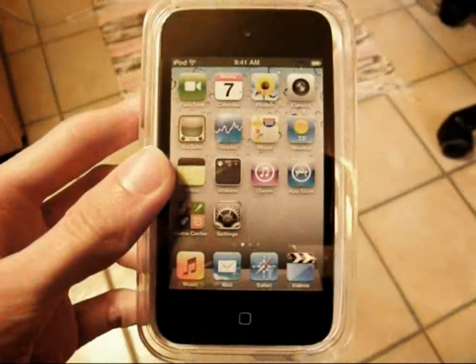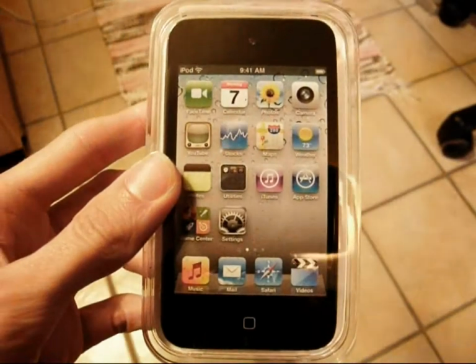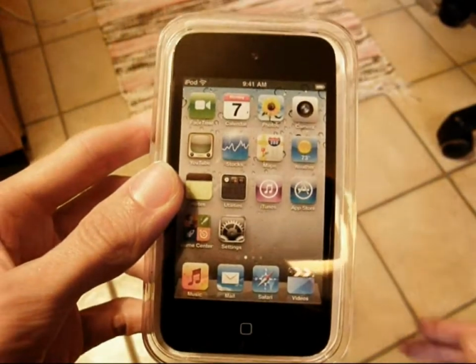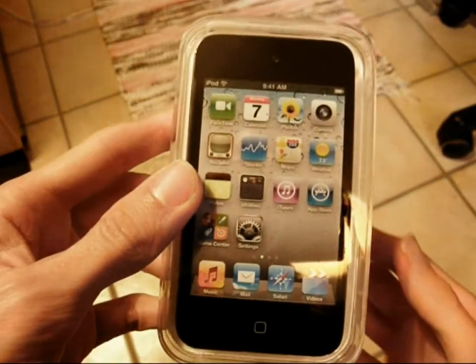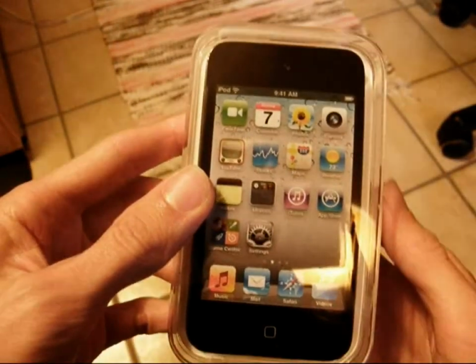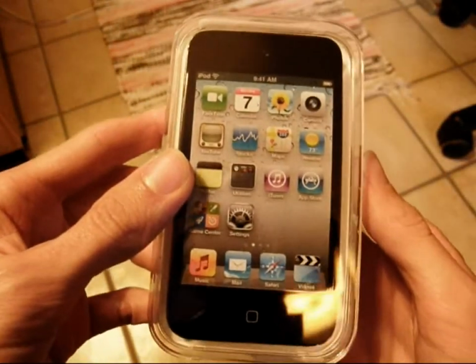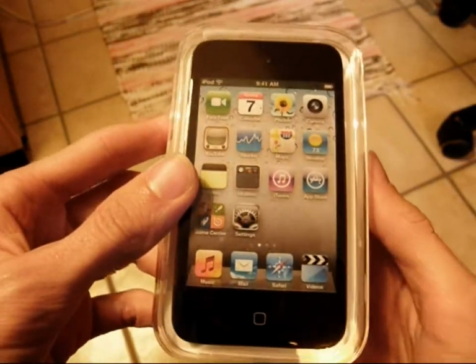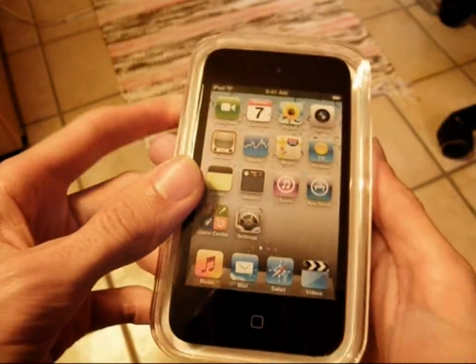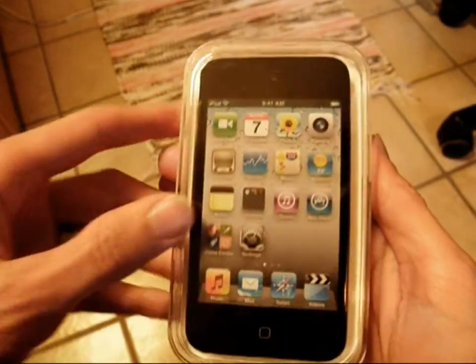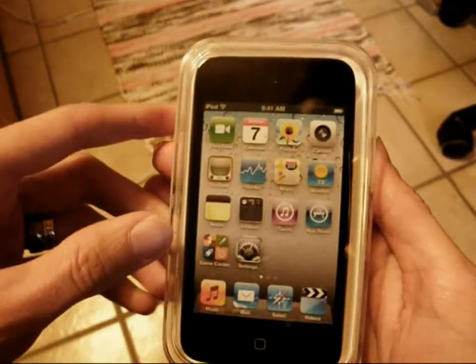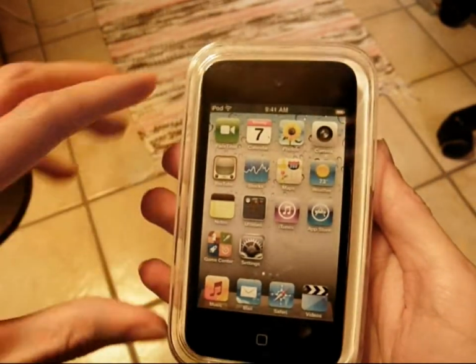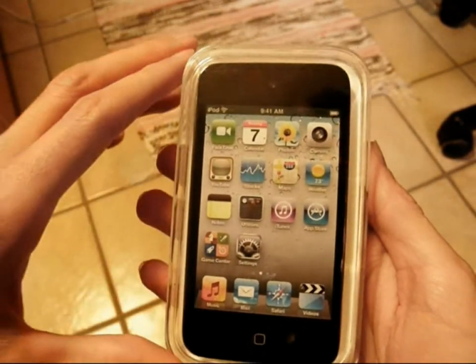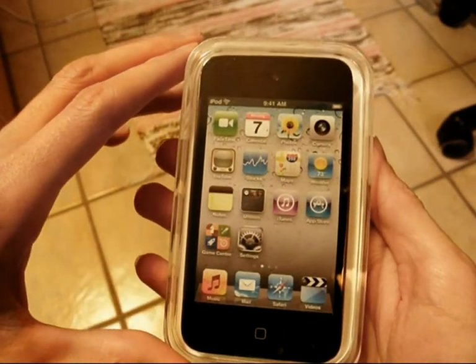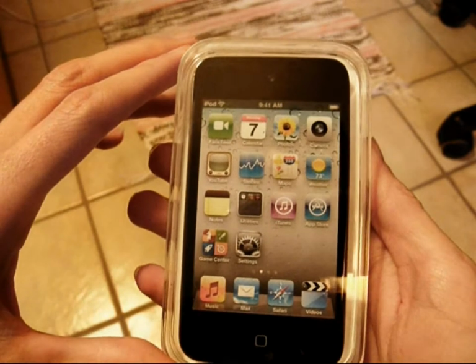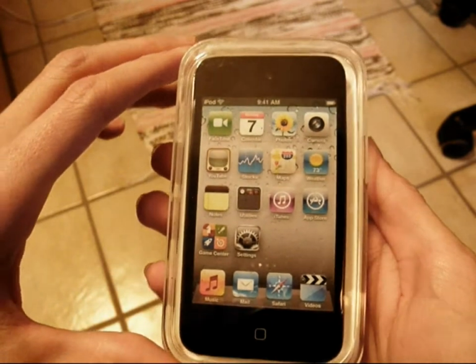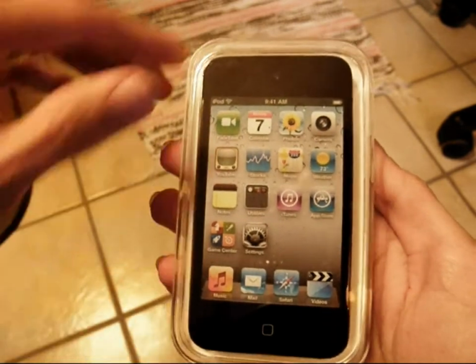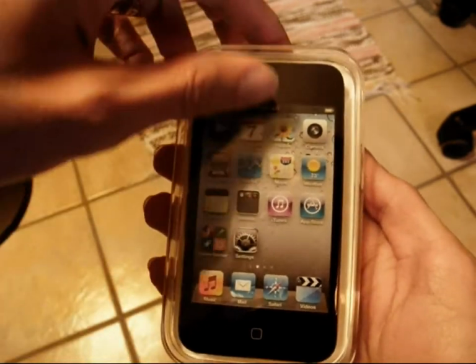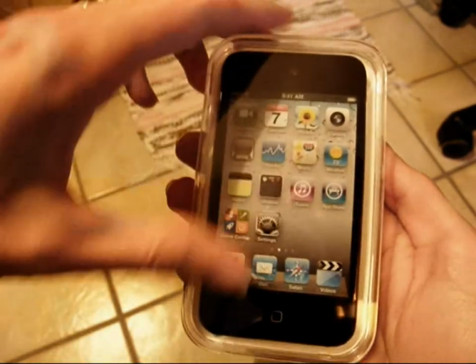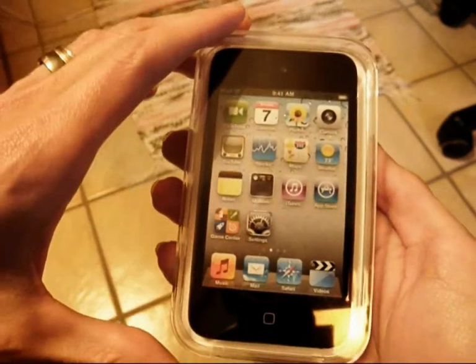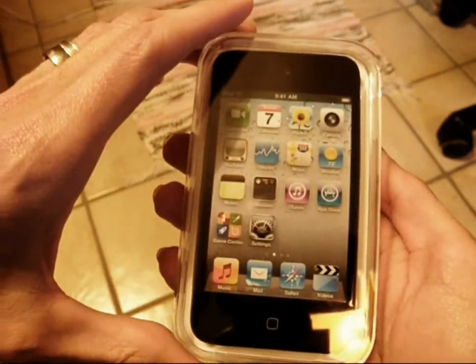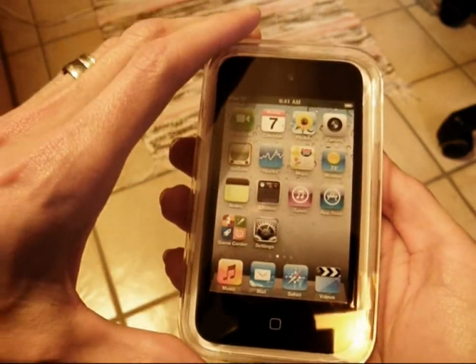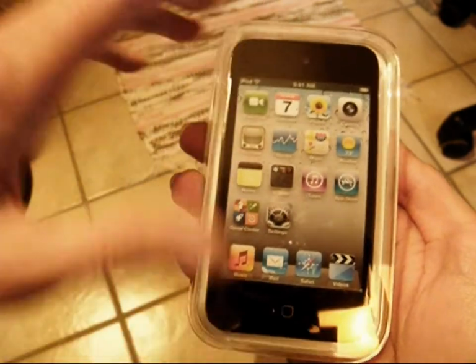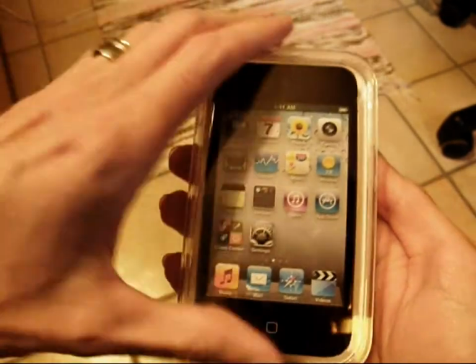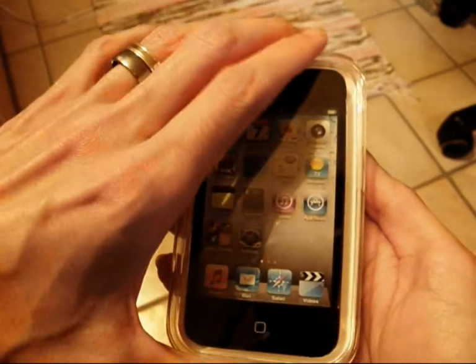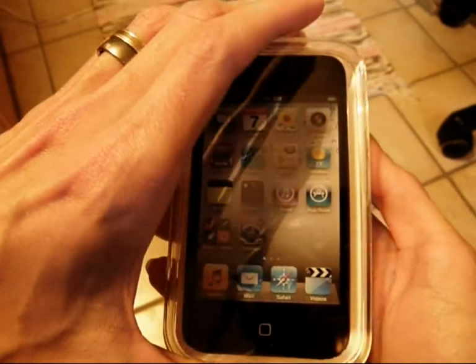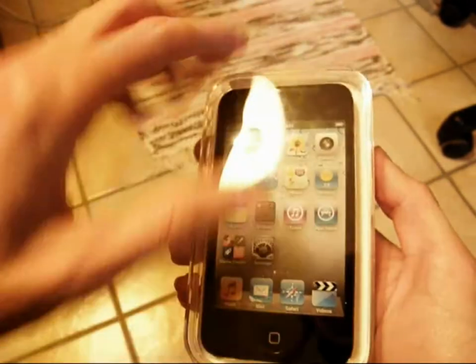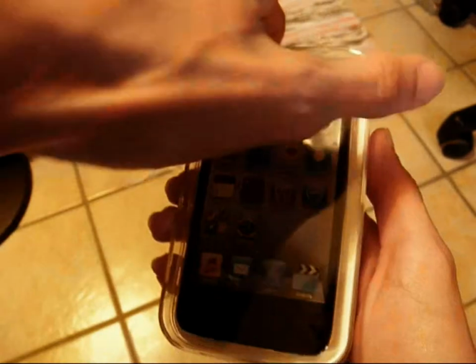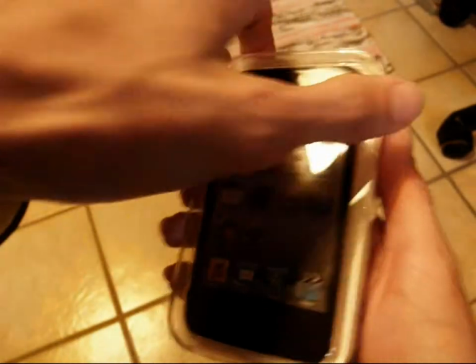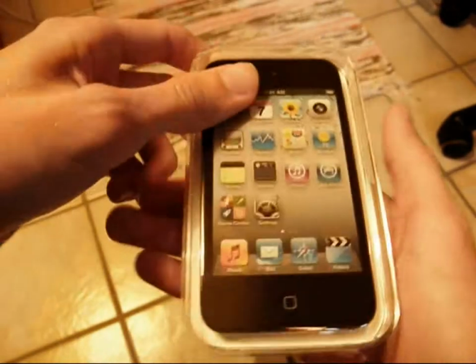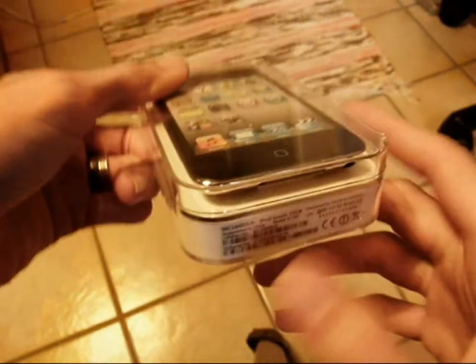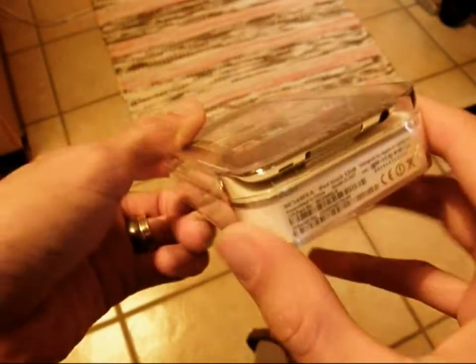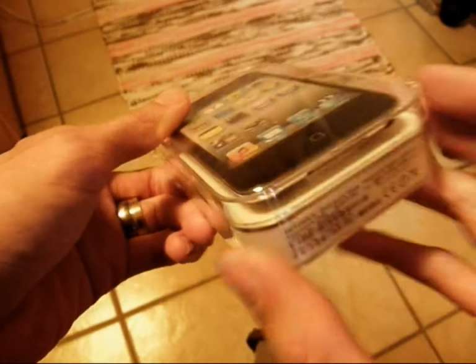Hello world, this is Archaeology and Tech with the unboxing of the iPod Touch released on the 10th of September 2010. This is the unboxing of it.